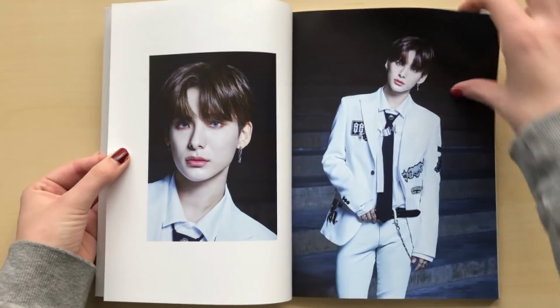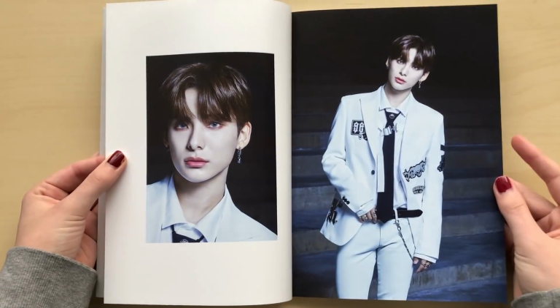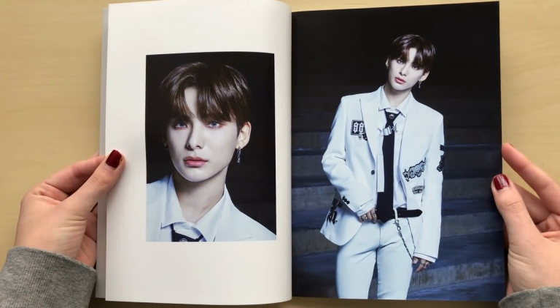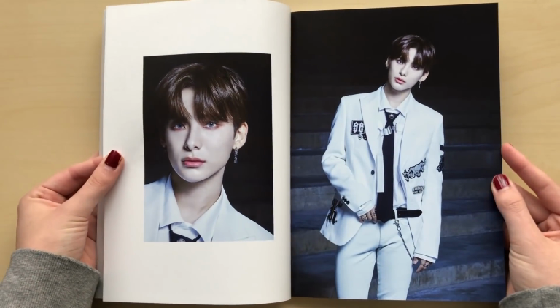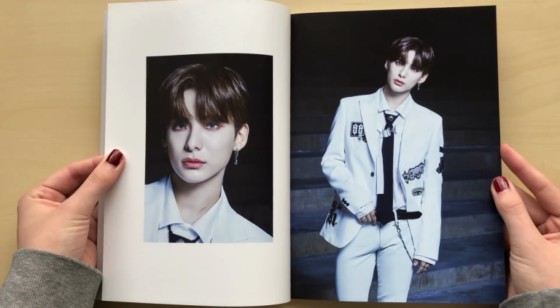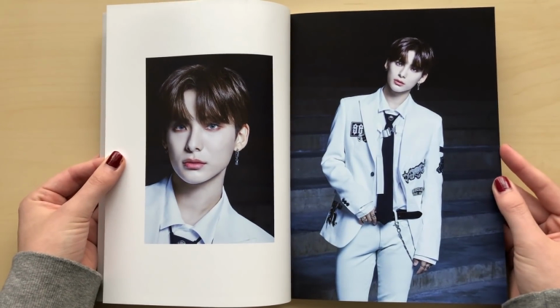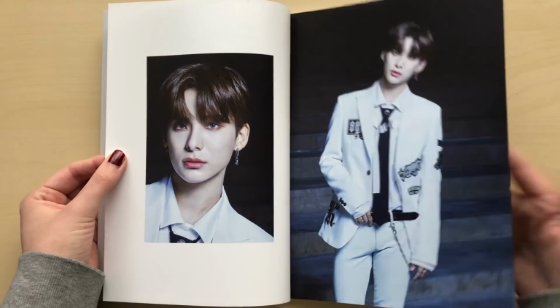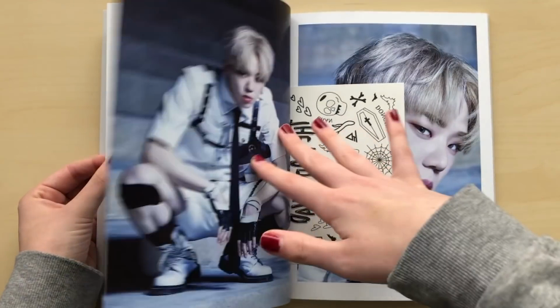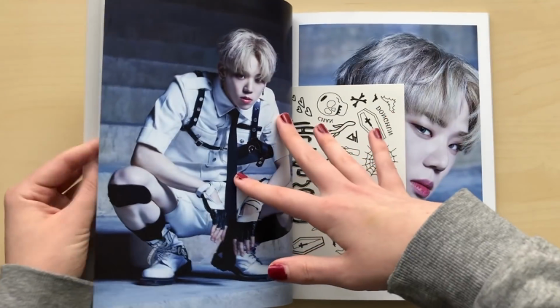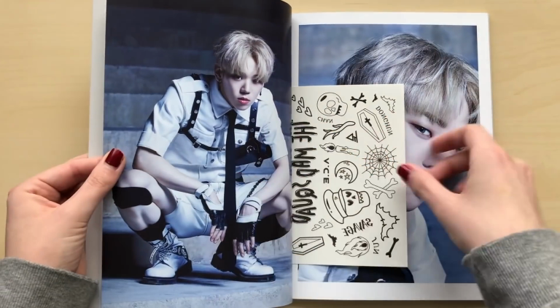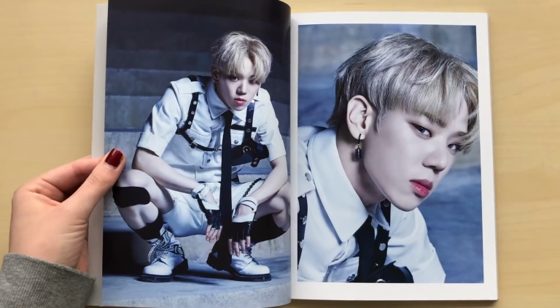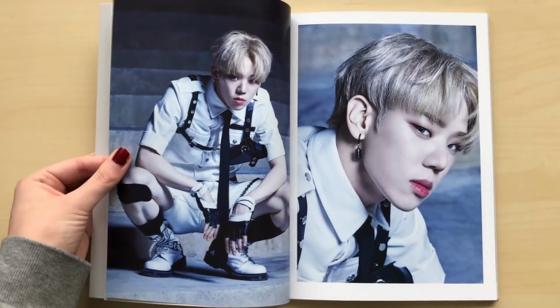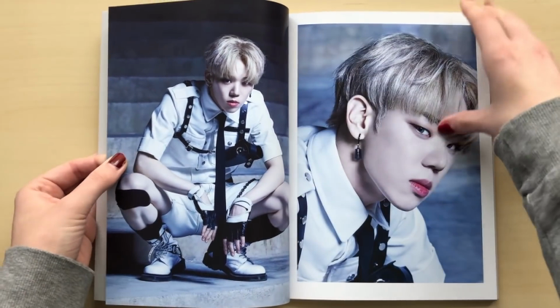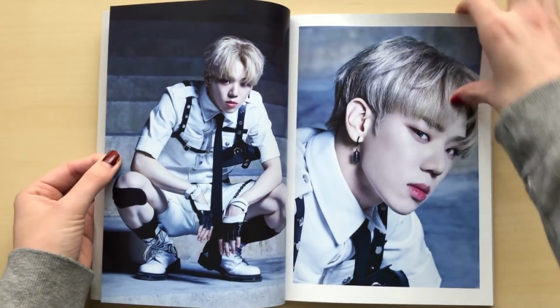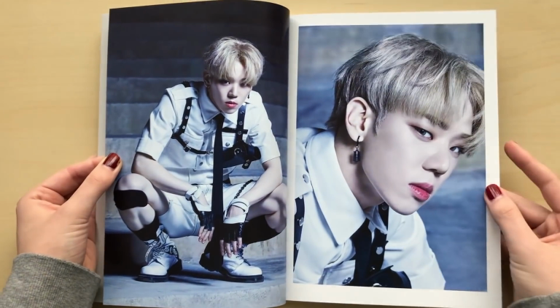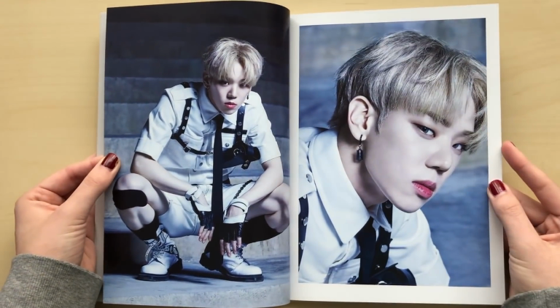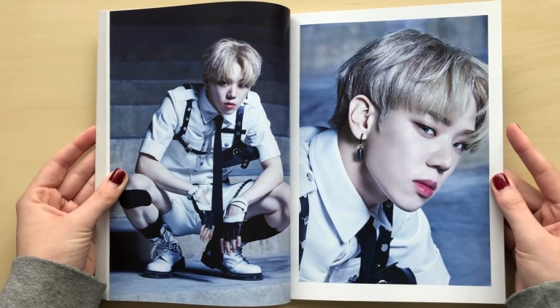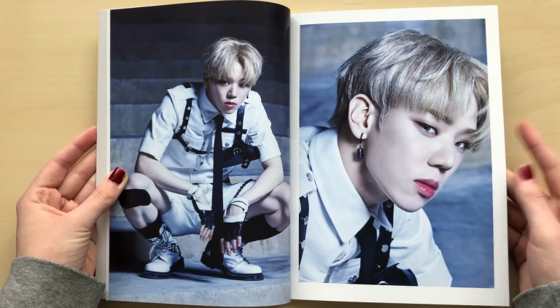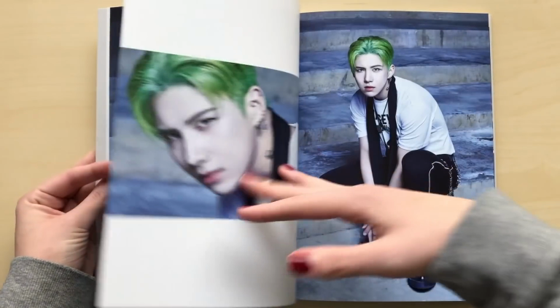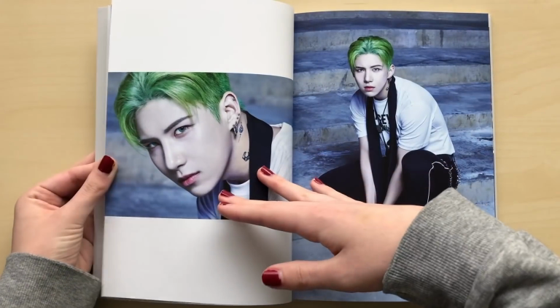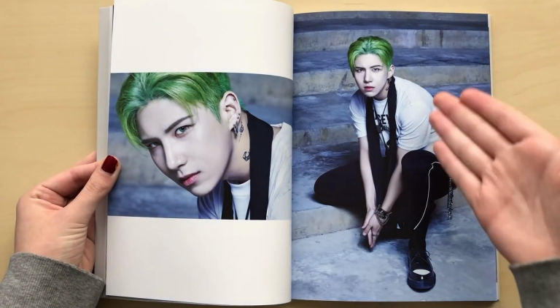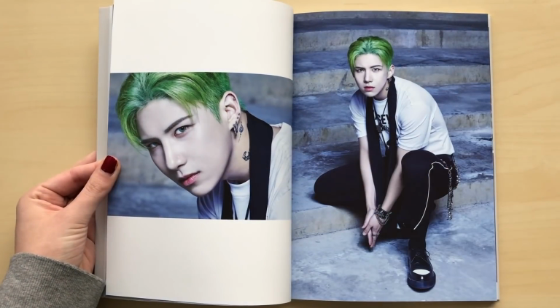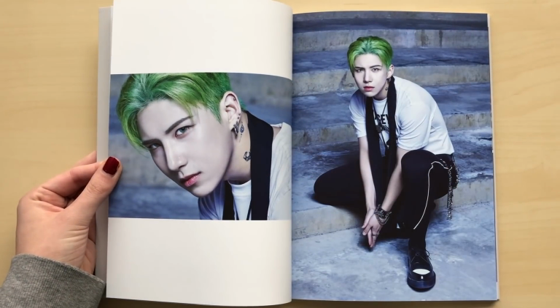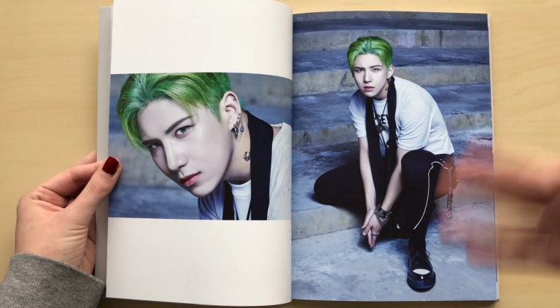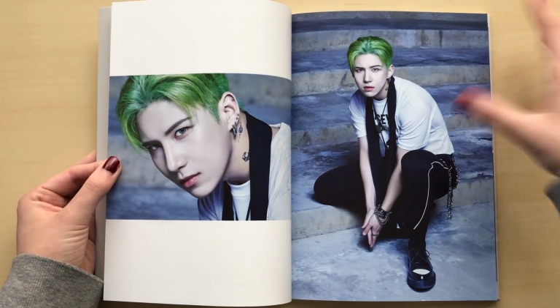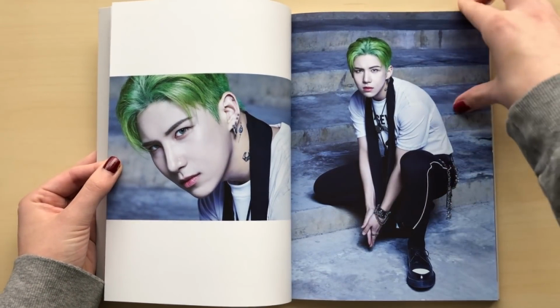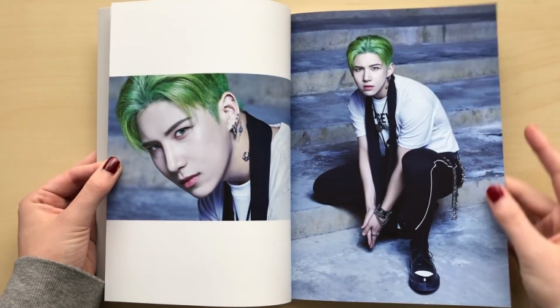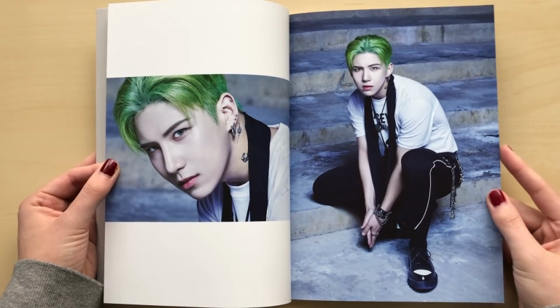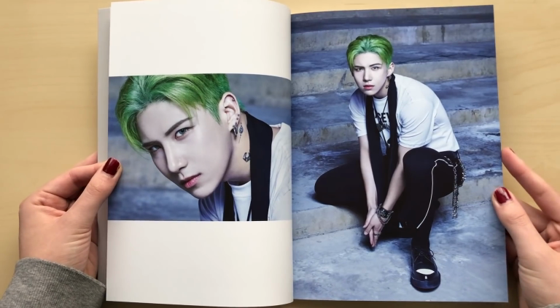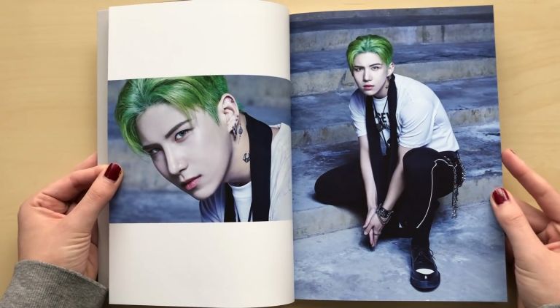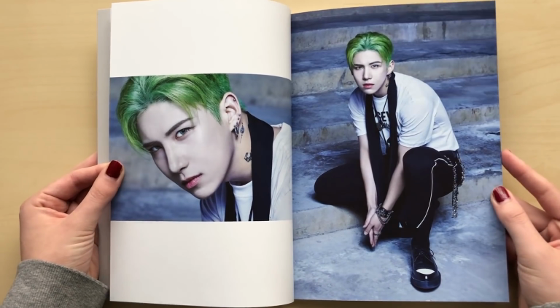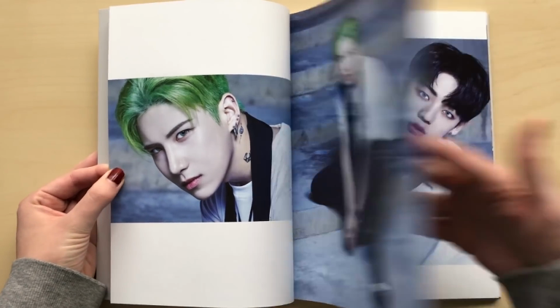Oh my gosh, they look so good. This seemed like a Halloween concept to me. This seemed like a Halloween concept because Wow kind of looks like the Joker right here. Right when he pops up, I was talking about him. He looks like the Joker with his green hair.